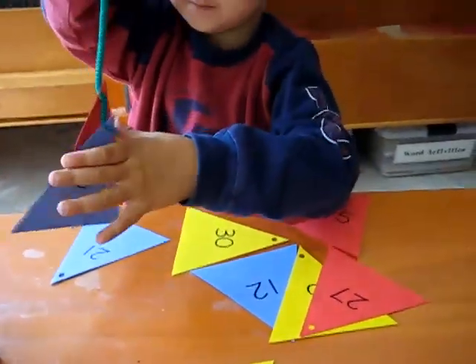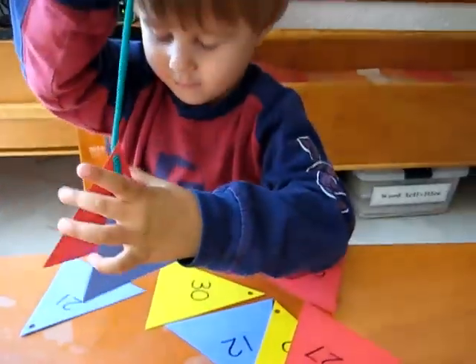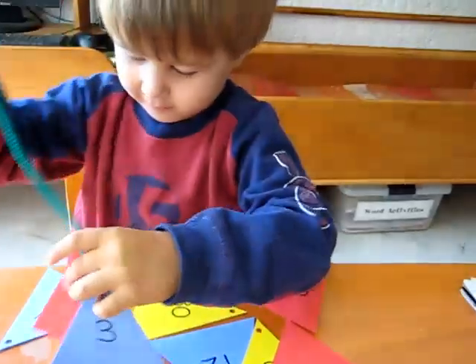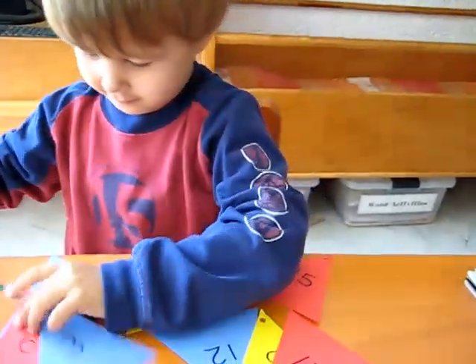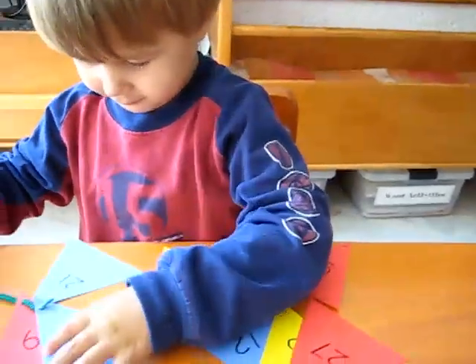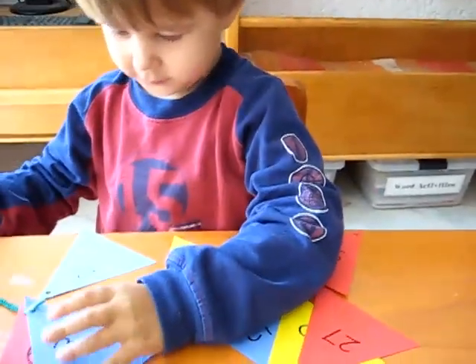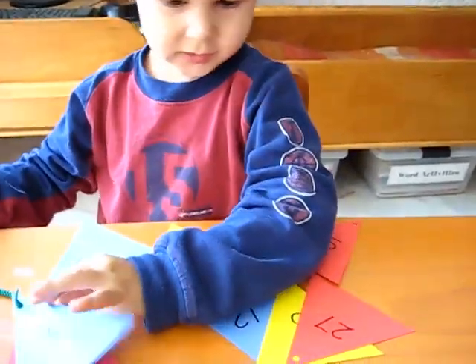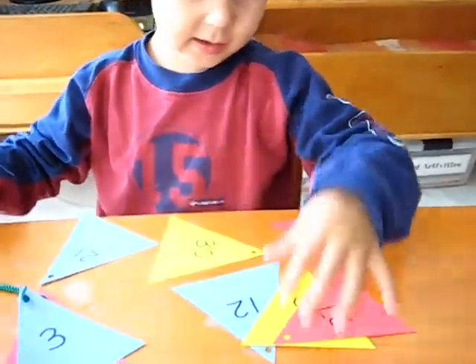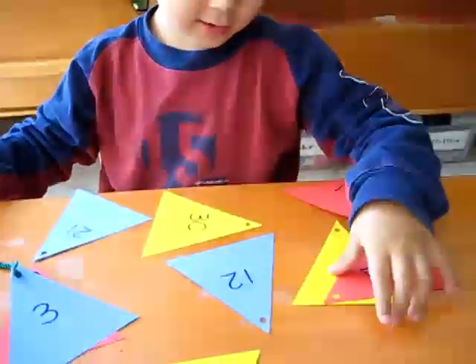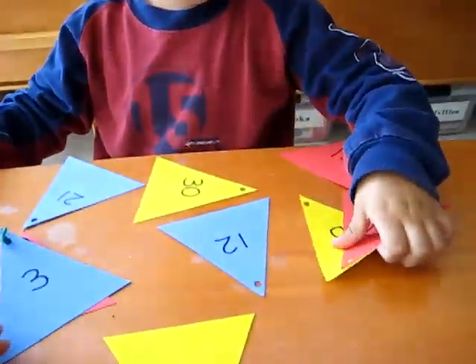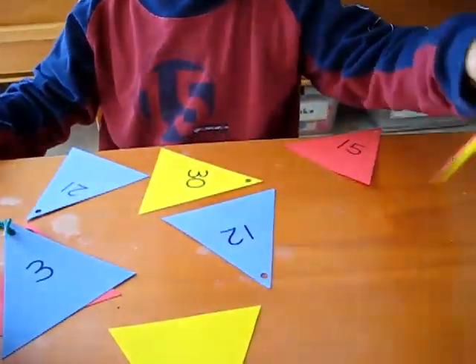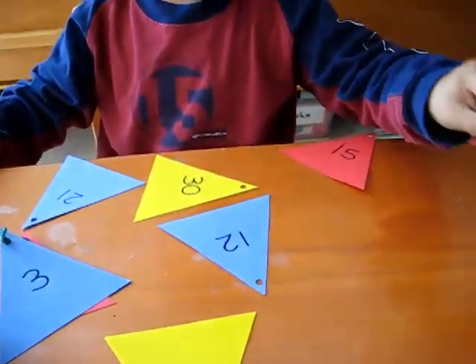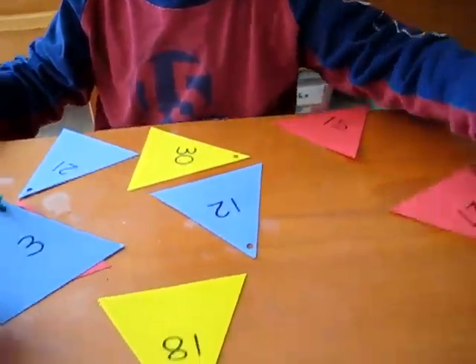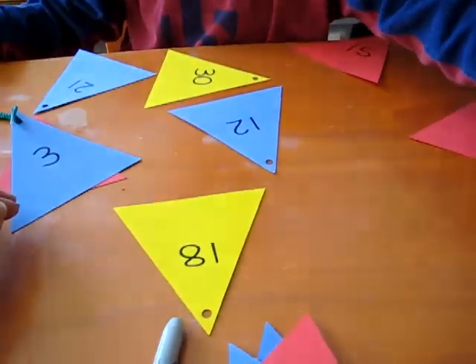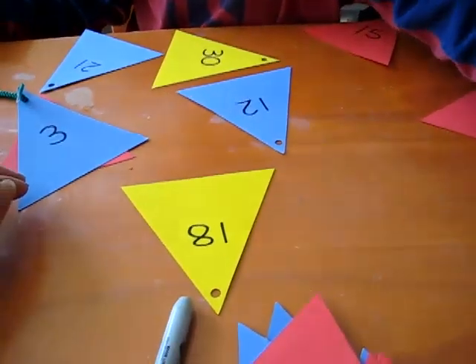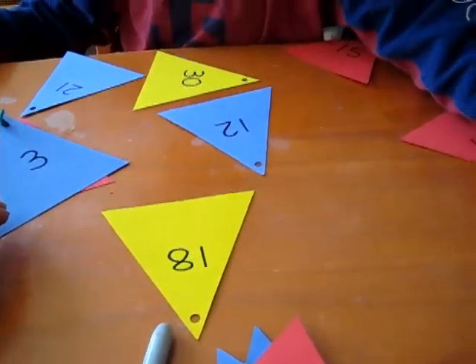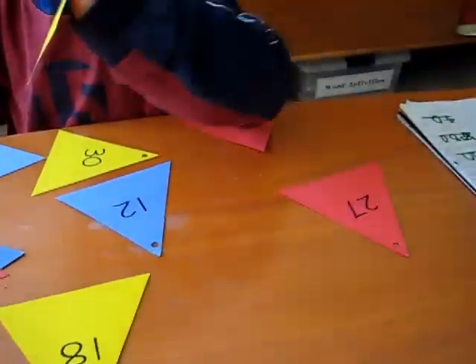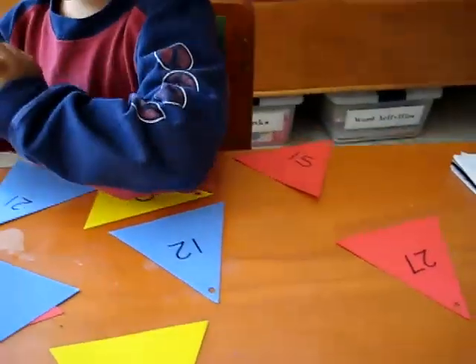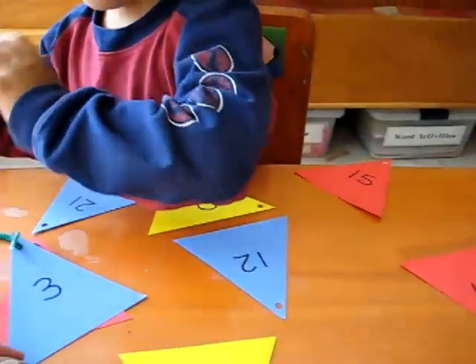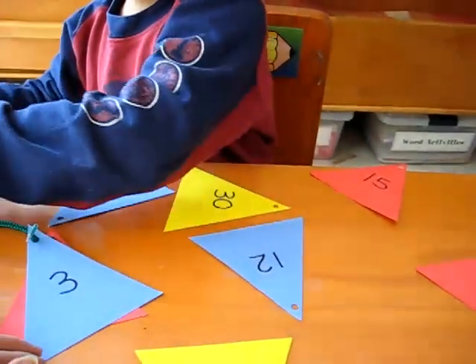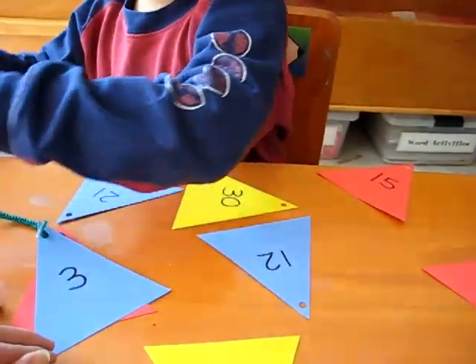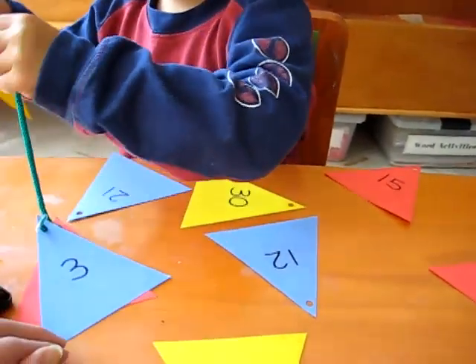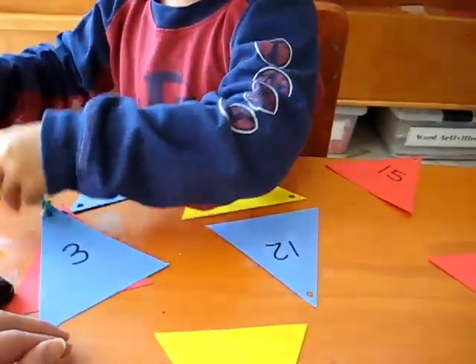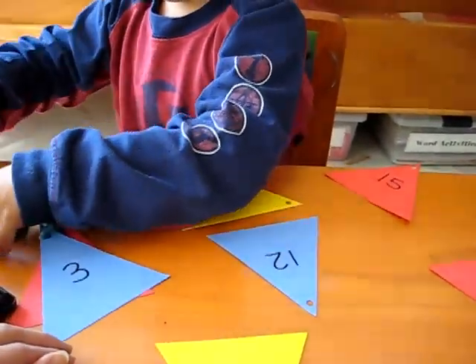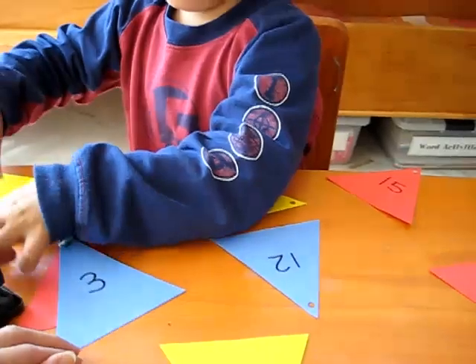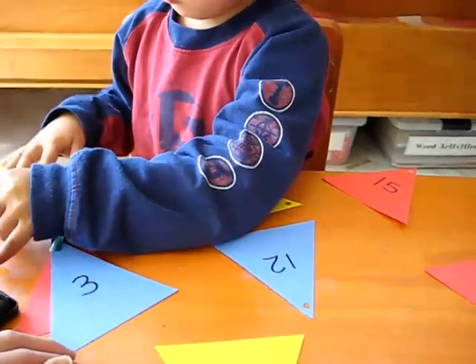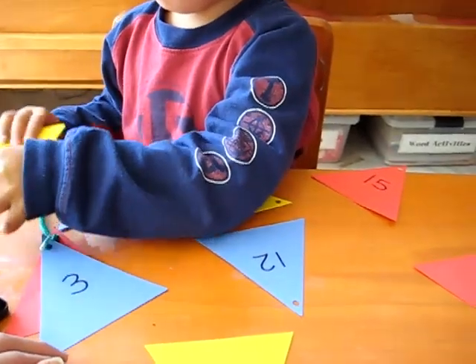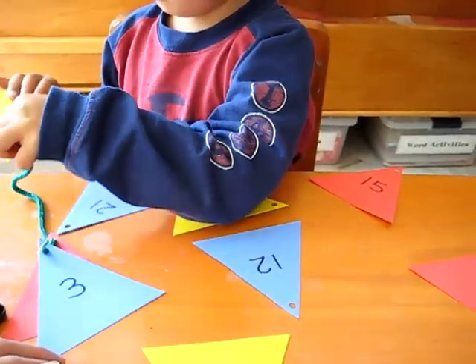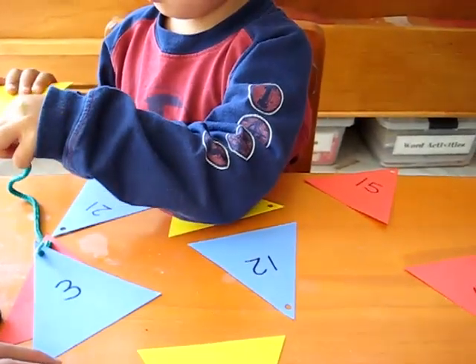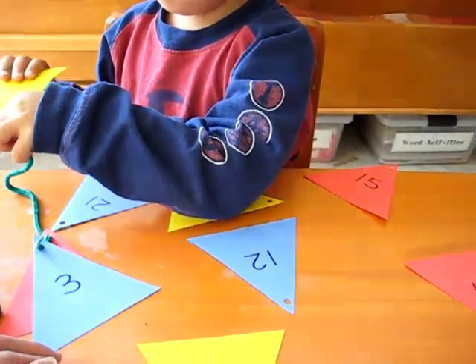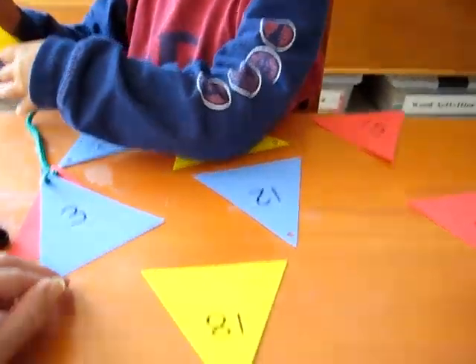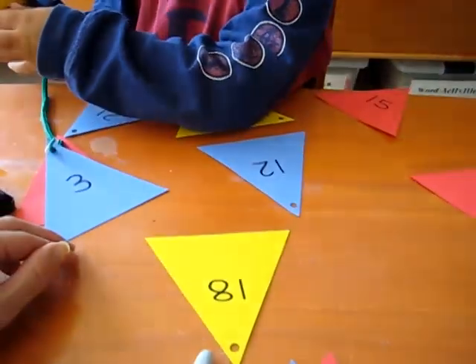We're going to make a nice little necklace of triangles. Three, six, nine. We're also following a pattern: blue, red, yellow. It's nice to make it different colors for variety.